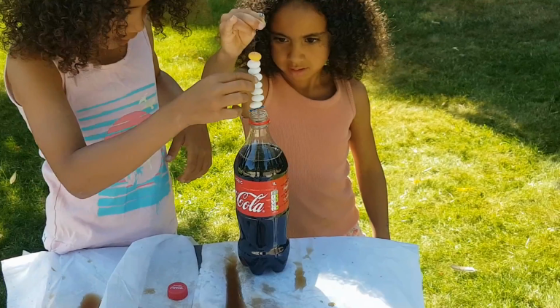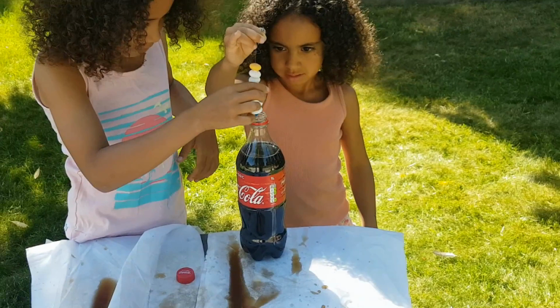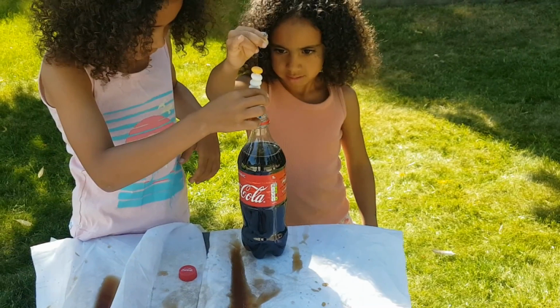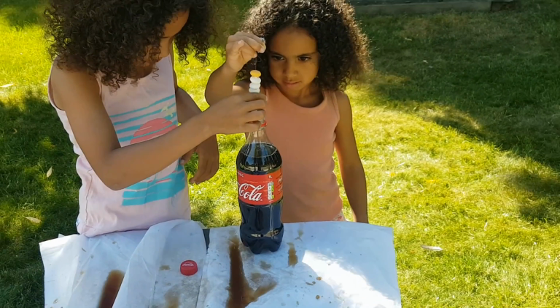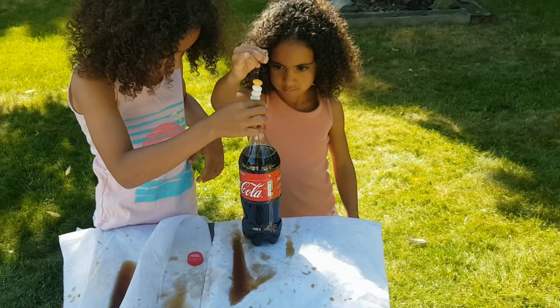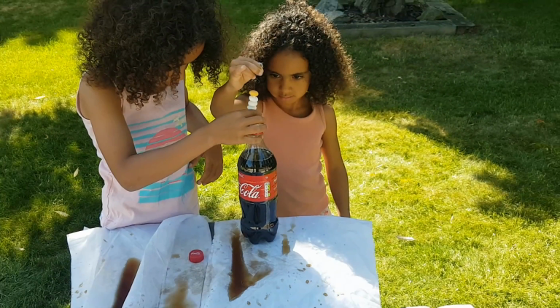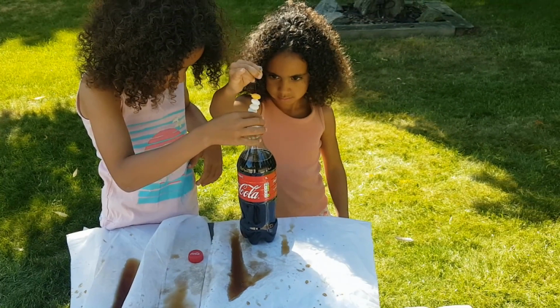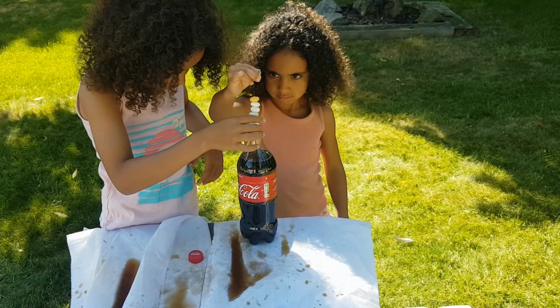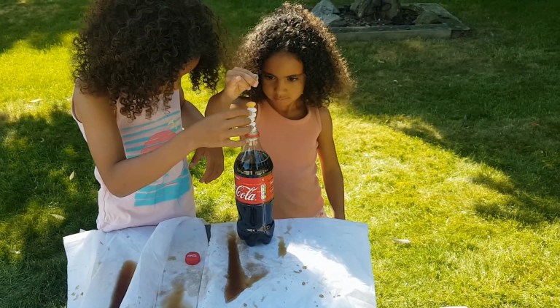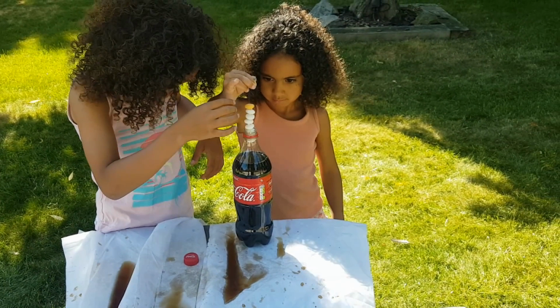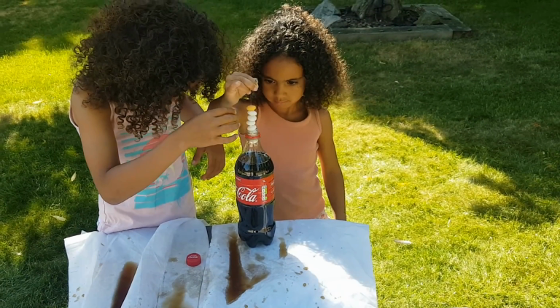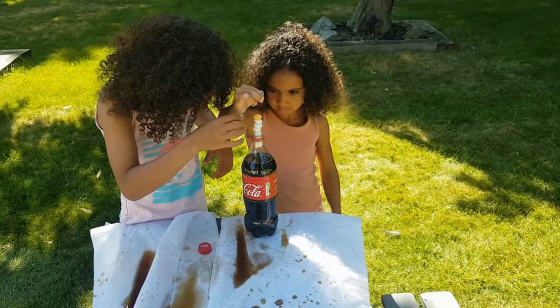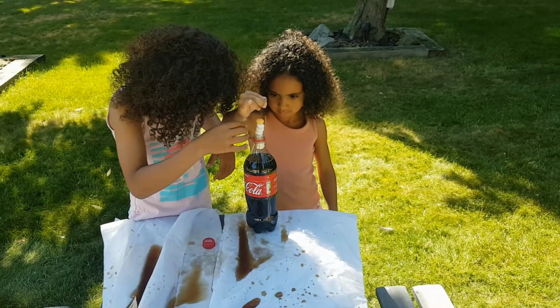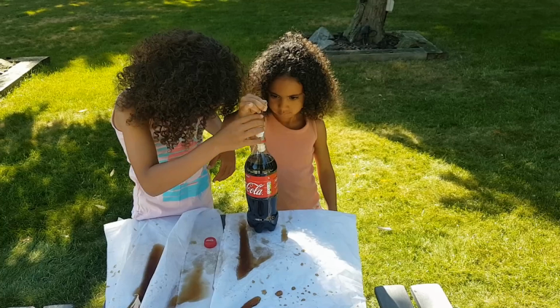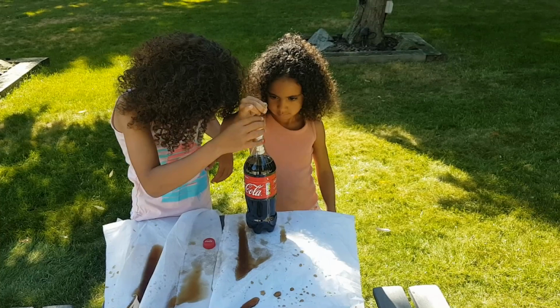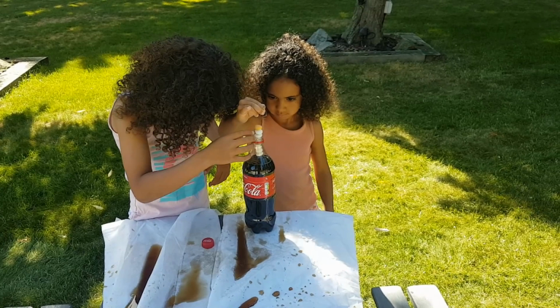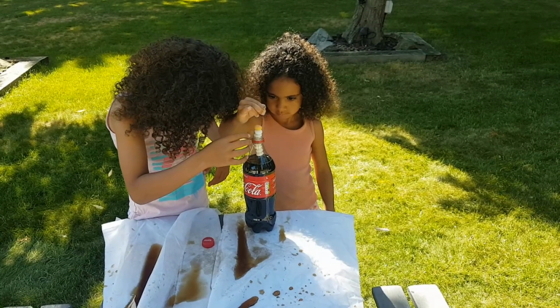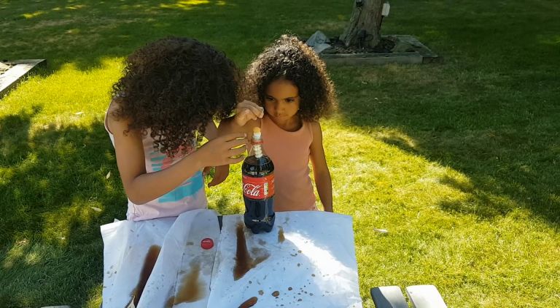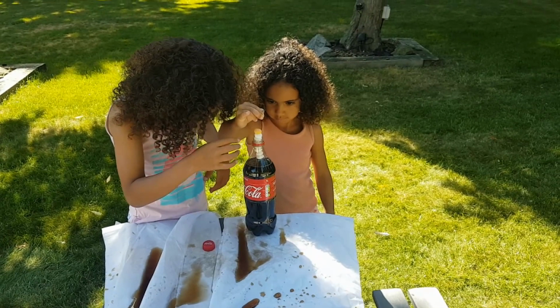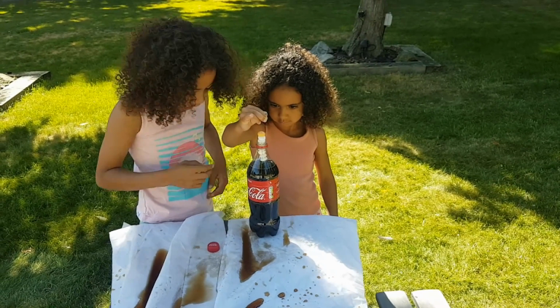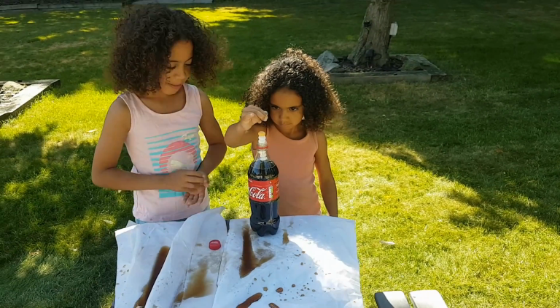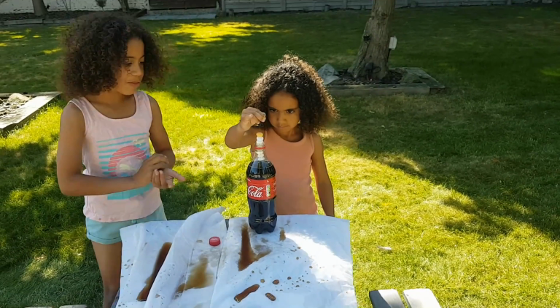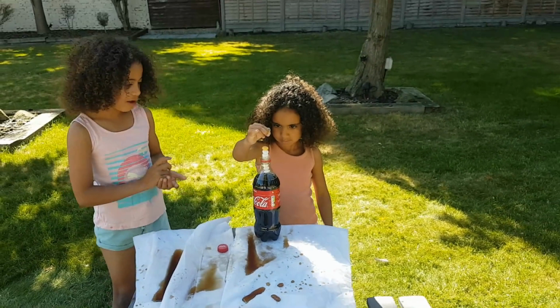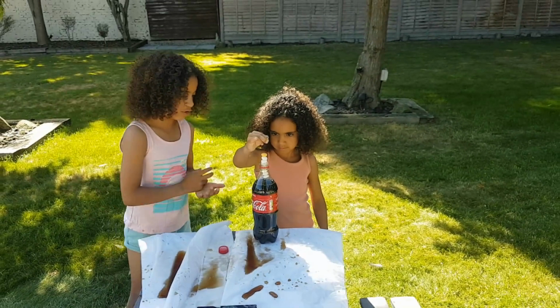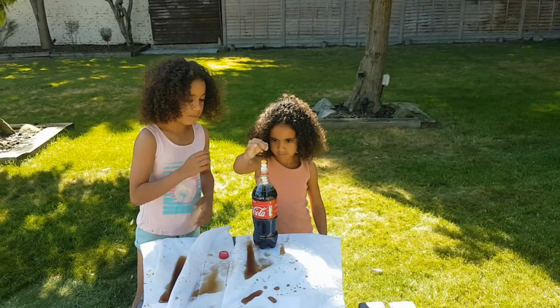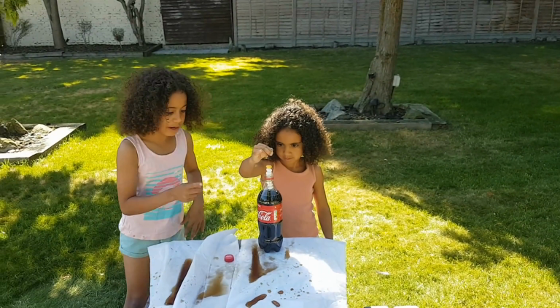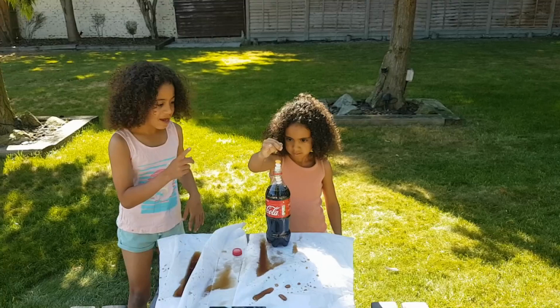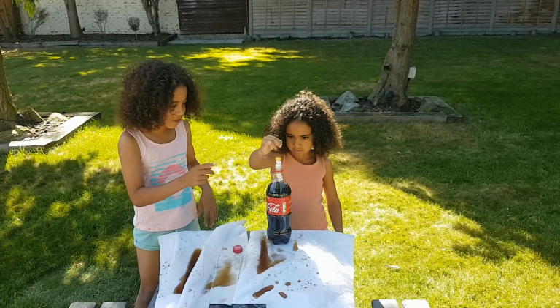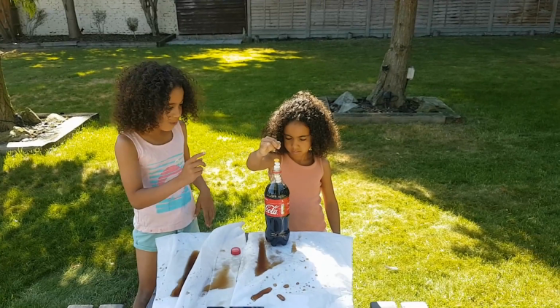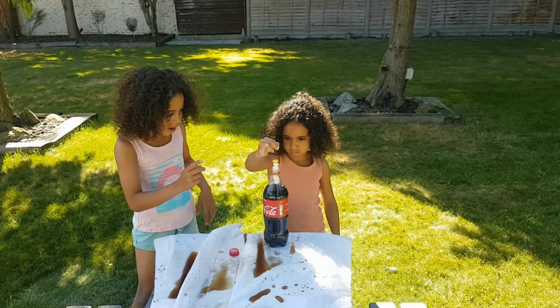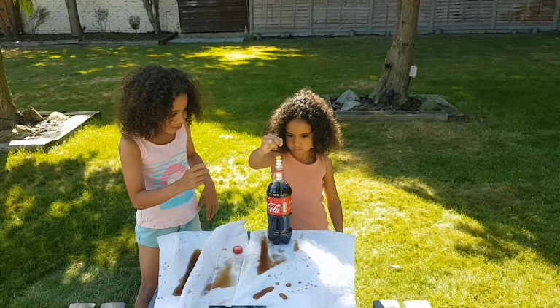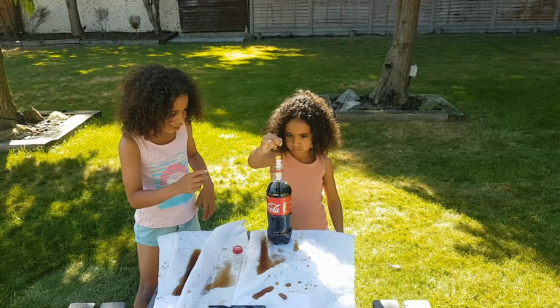Alright, Amber, you give her a countdown. And put it in, put it in. Okay, stop, stop. Count. And say drop. Three, two, one, drop.